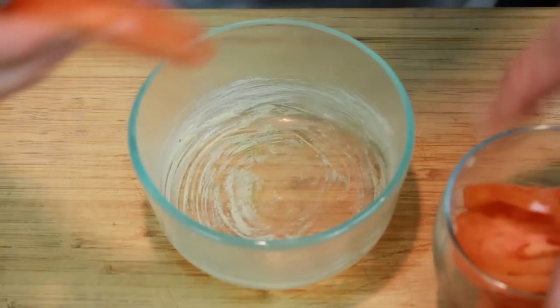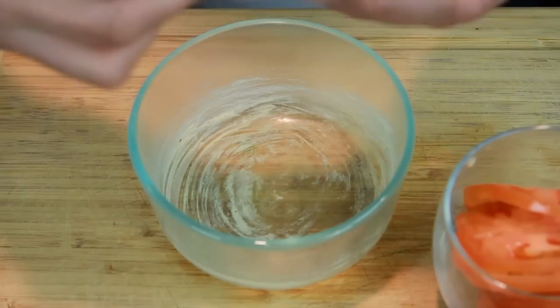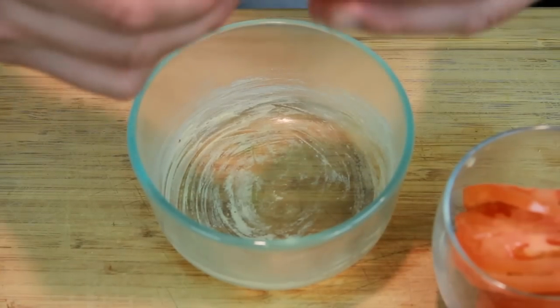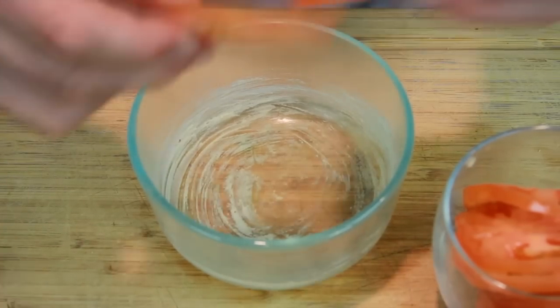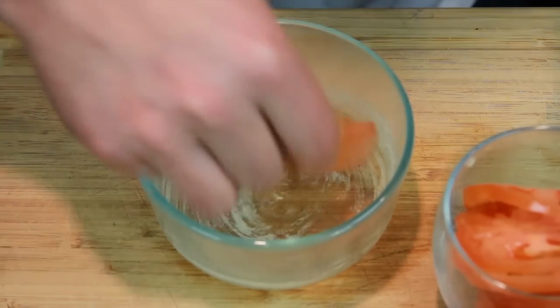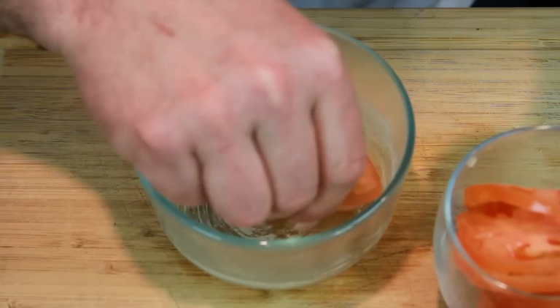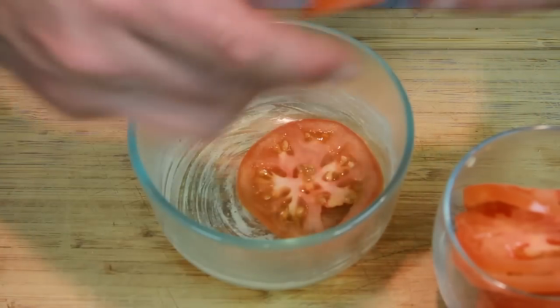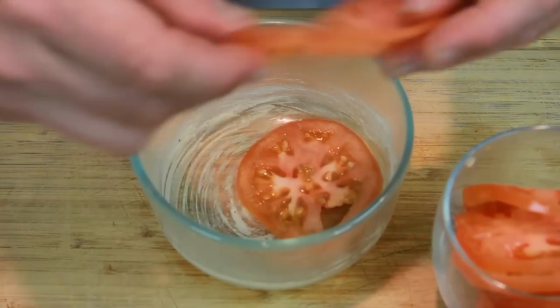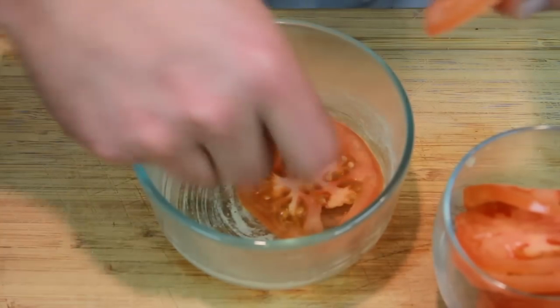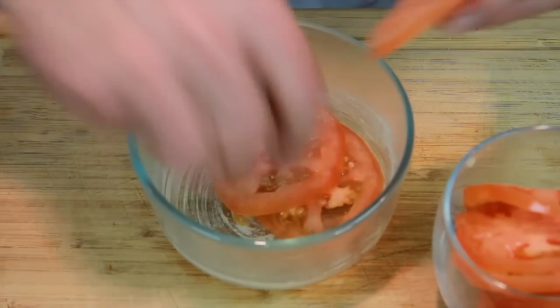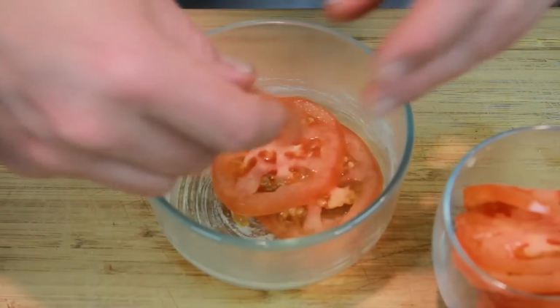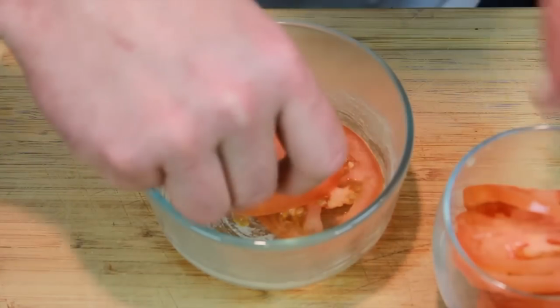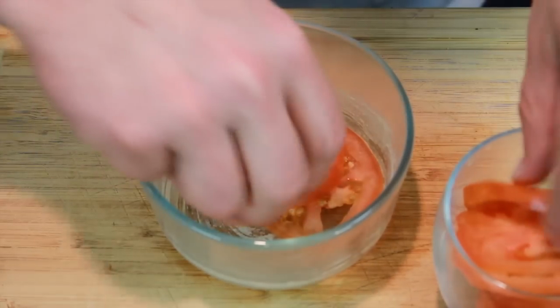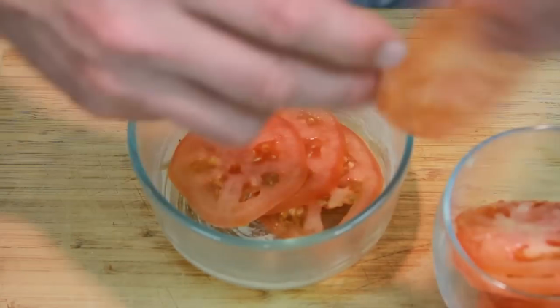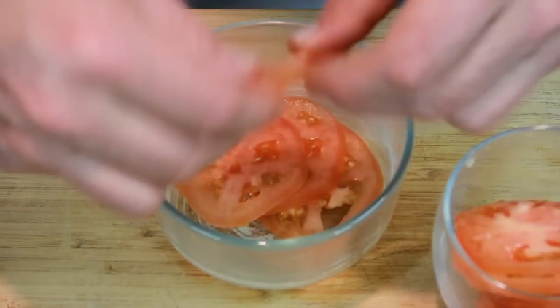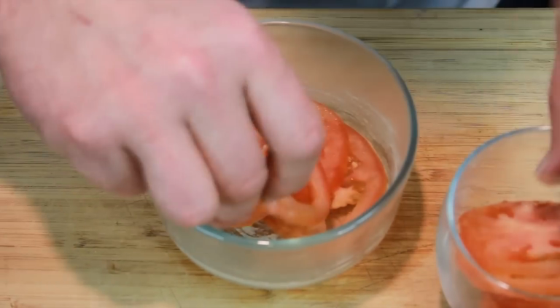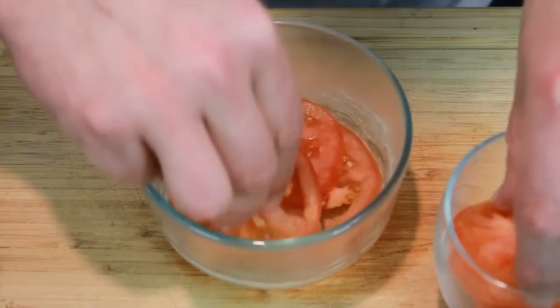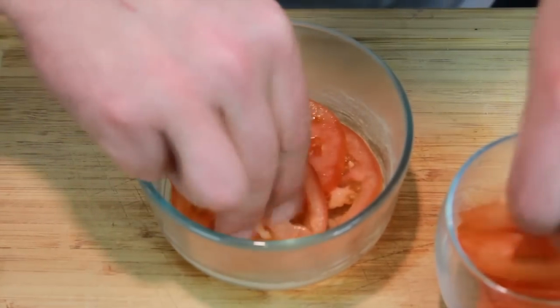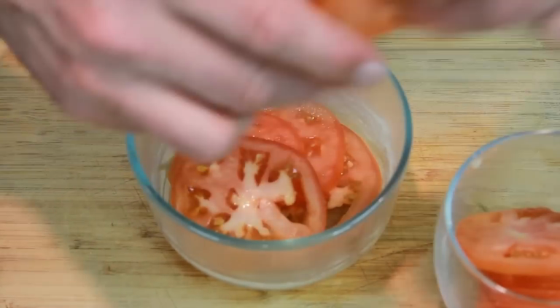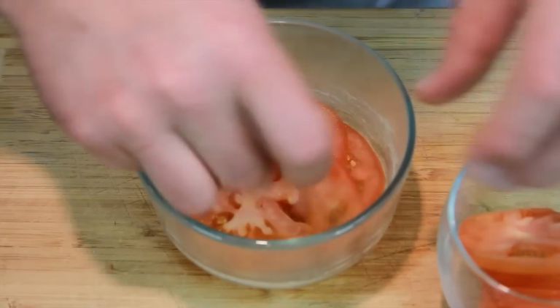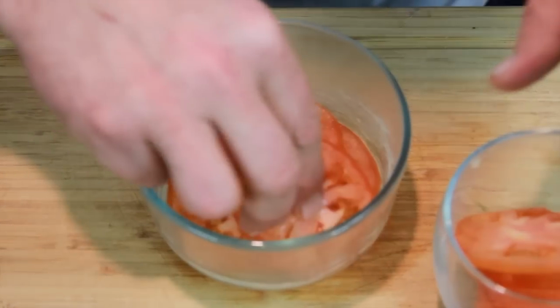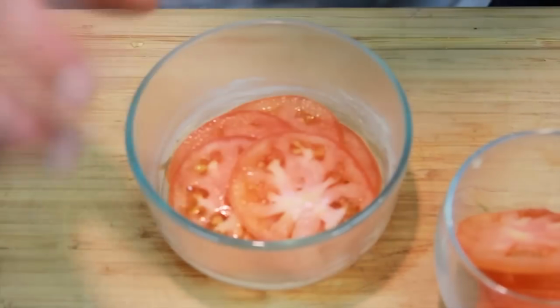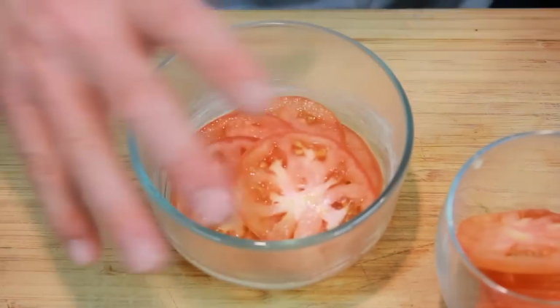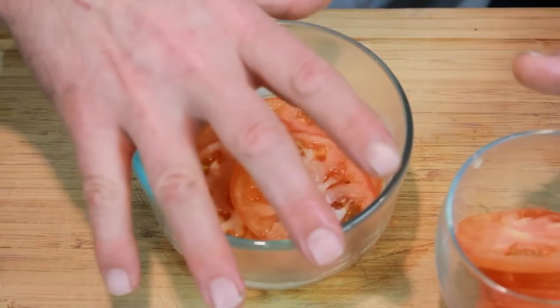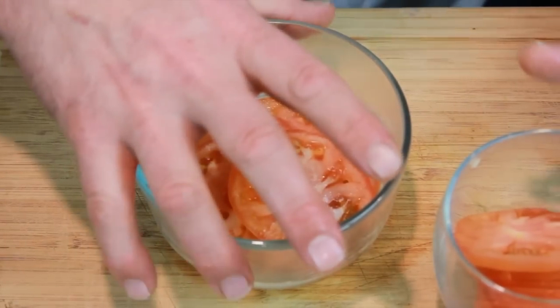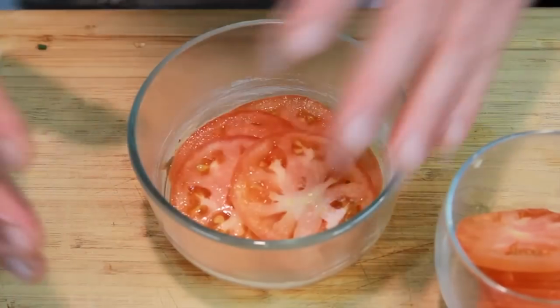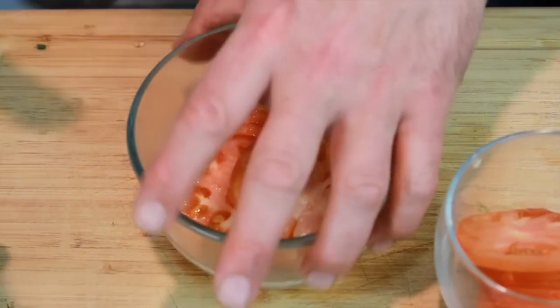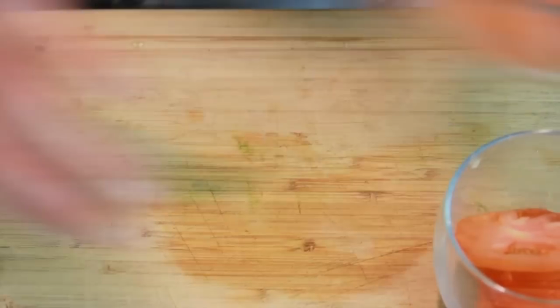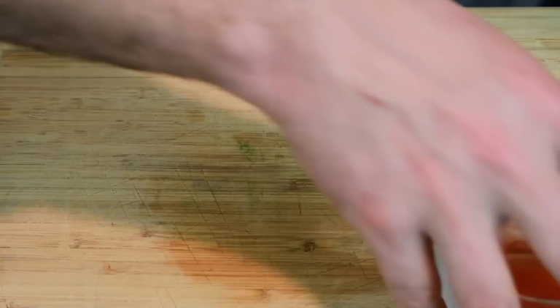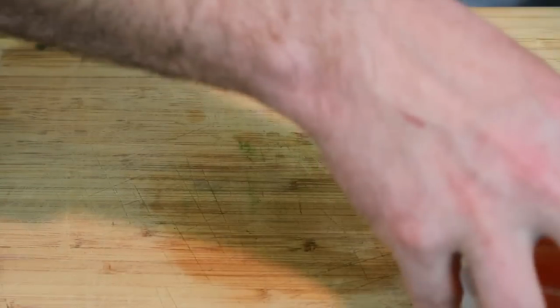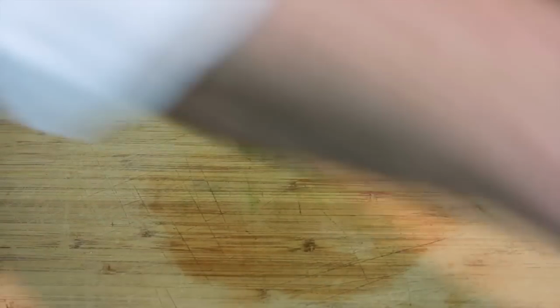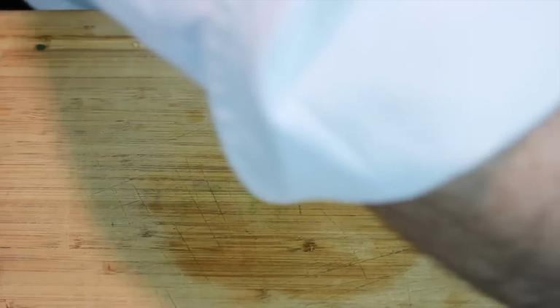So we take our sliced tomatoes and layer out just the bottom of our form with the sliced tomatoes. Put that aside.